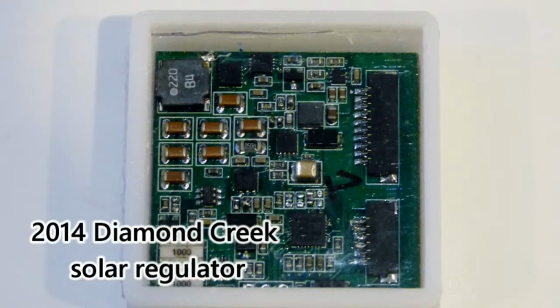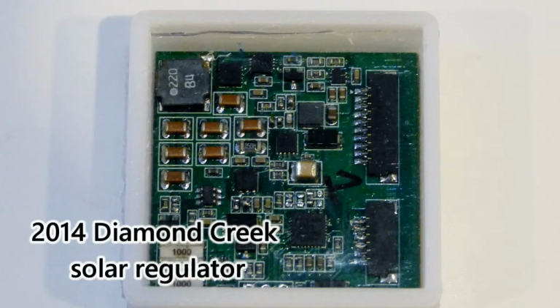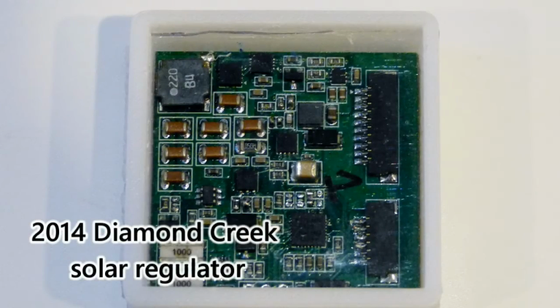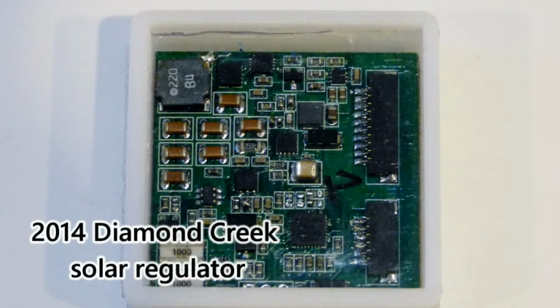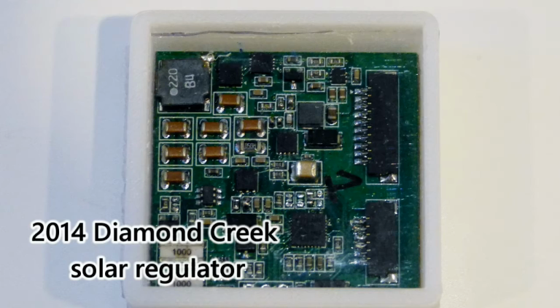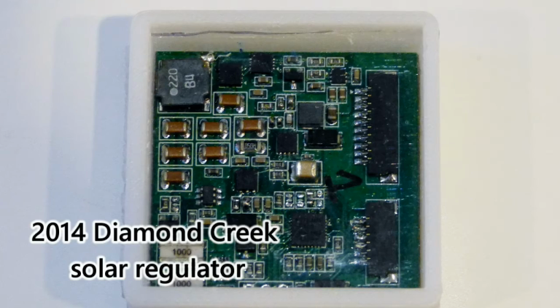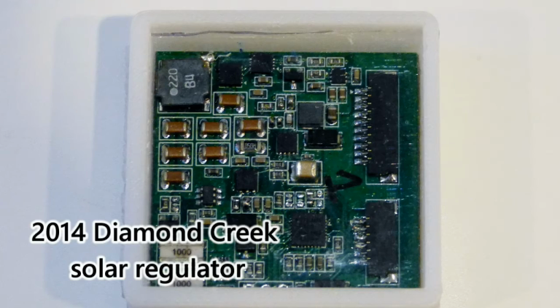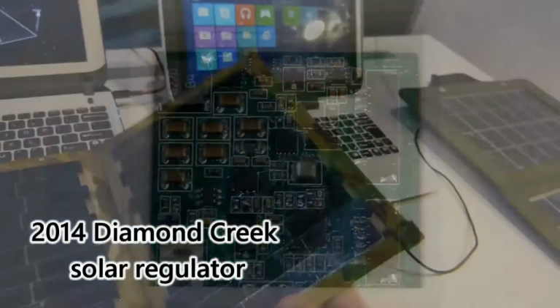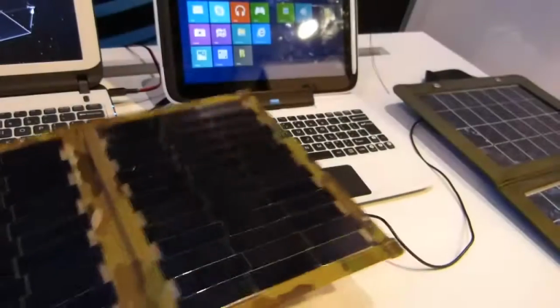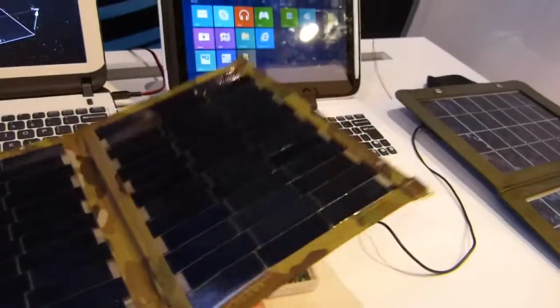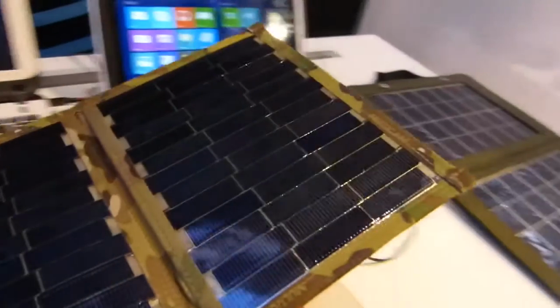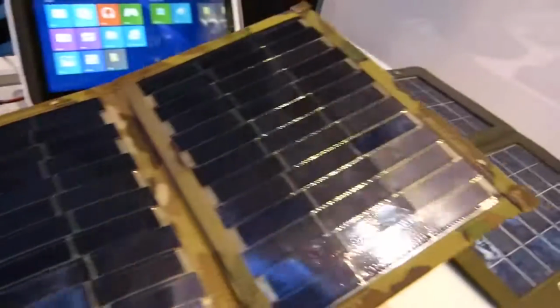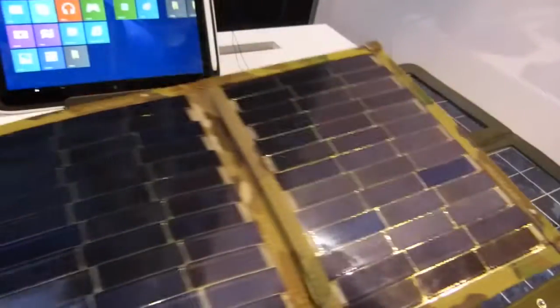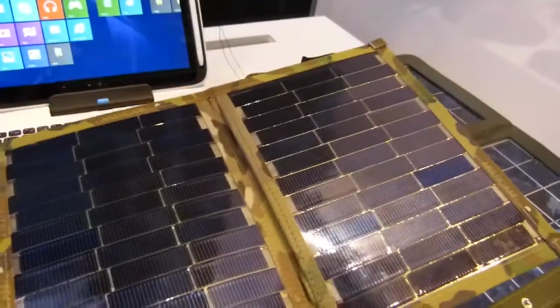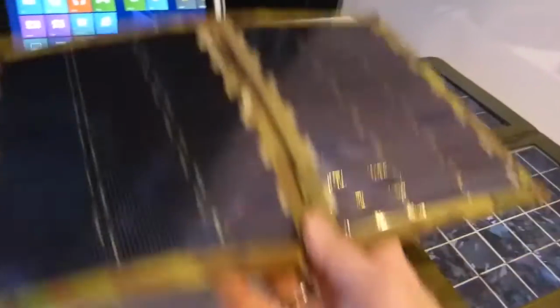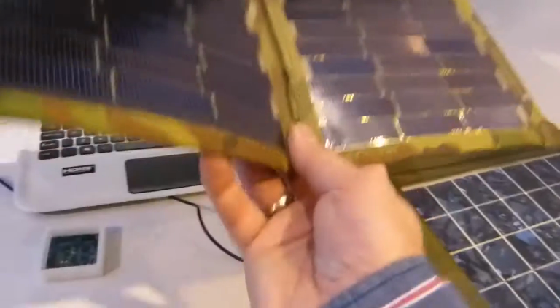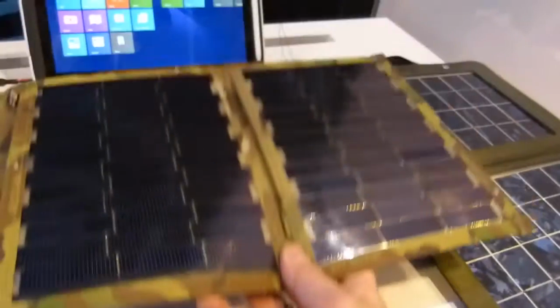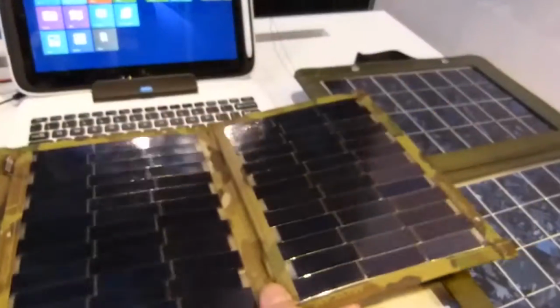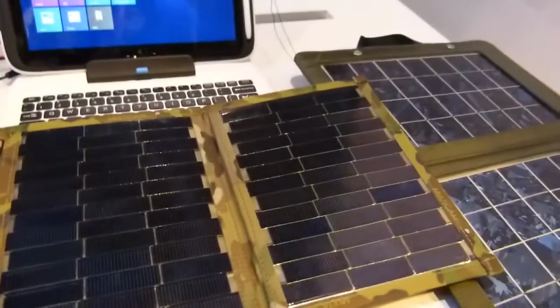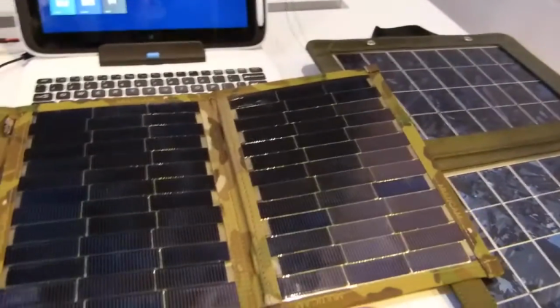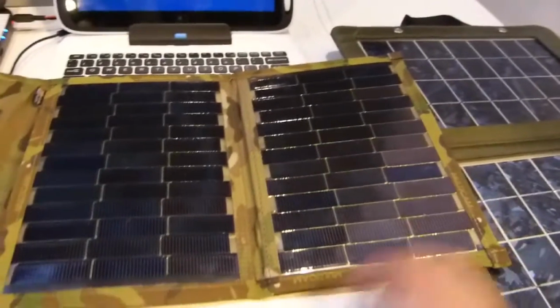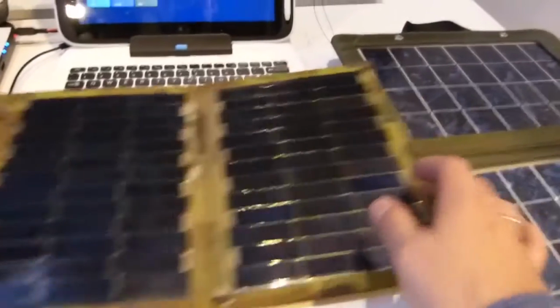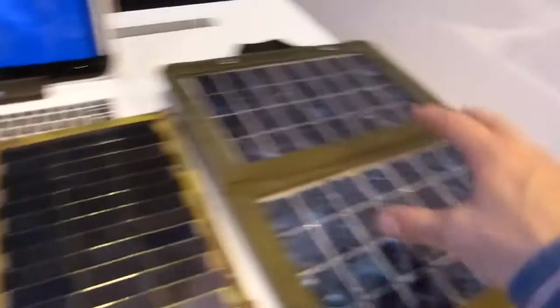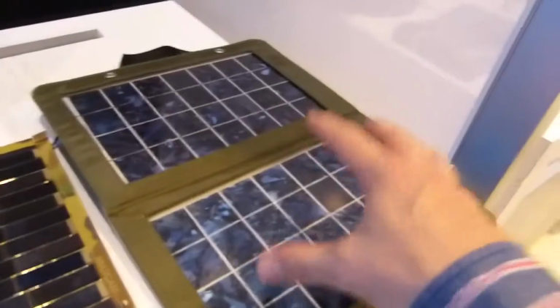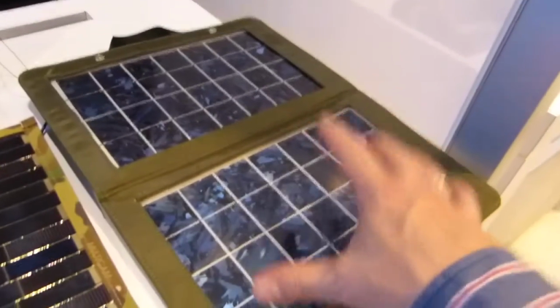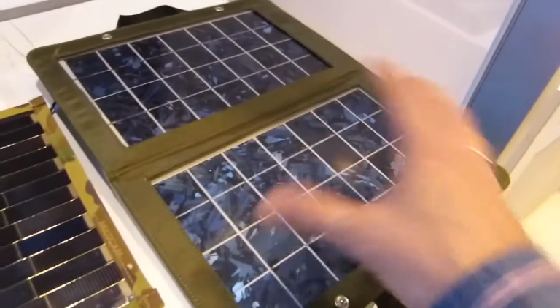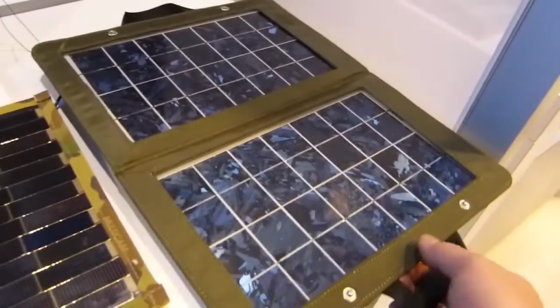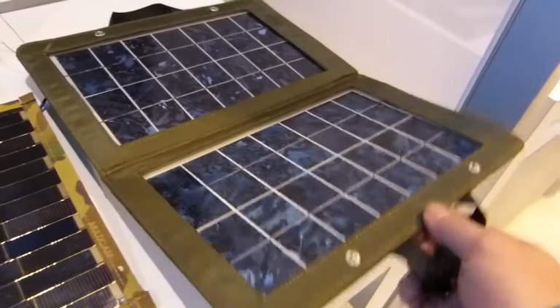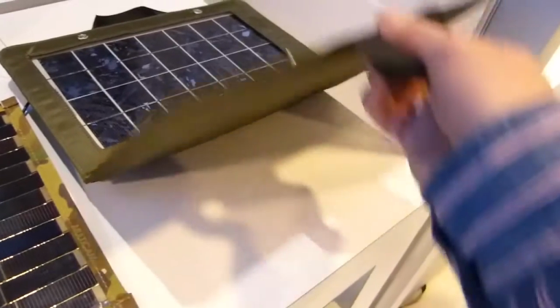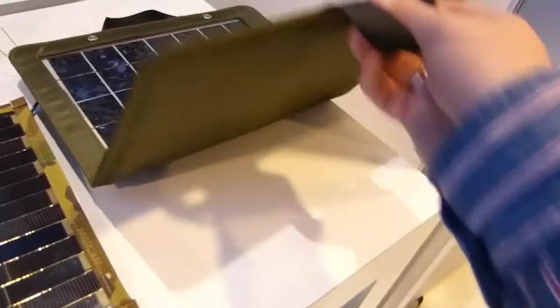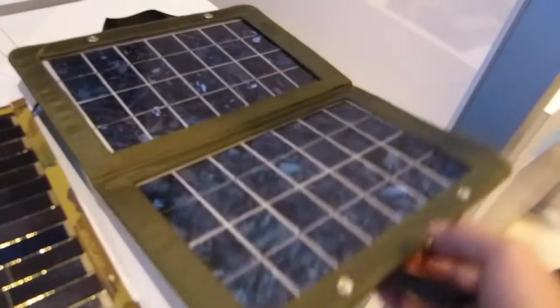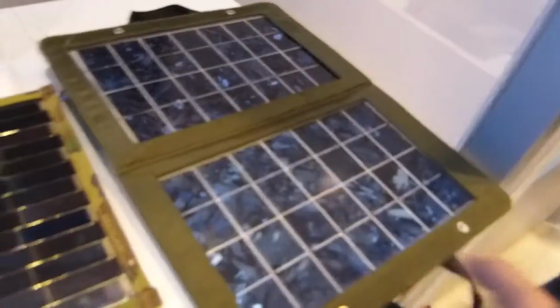Obviously this is meant for developing markets, developing countries. But I just want to show you something that's even more interesting. There's a 10-watt panel over there, which I already think is quite nice.